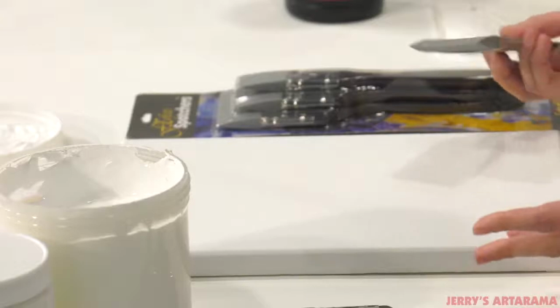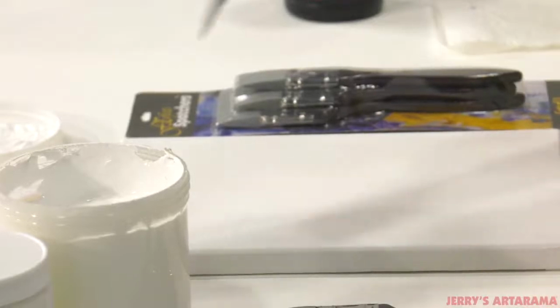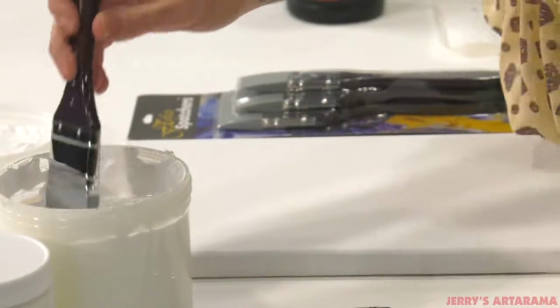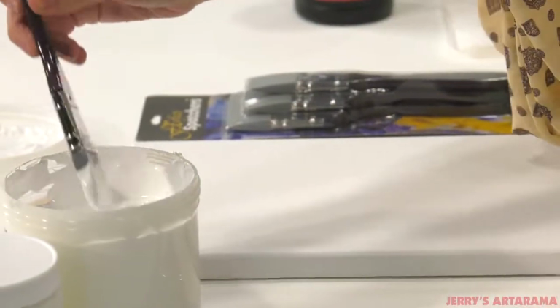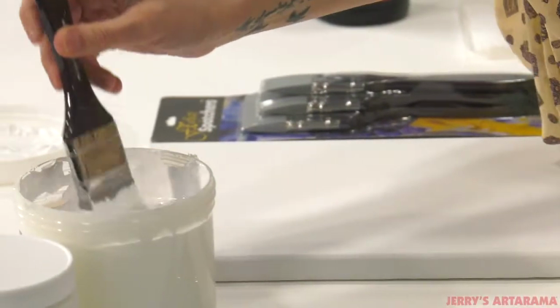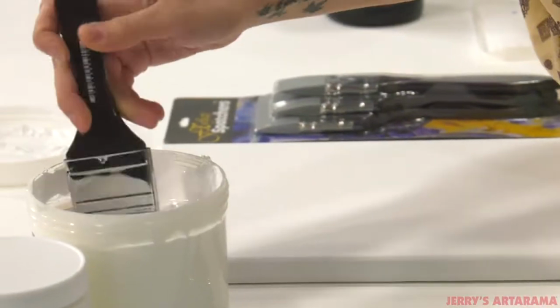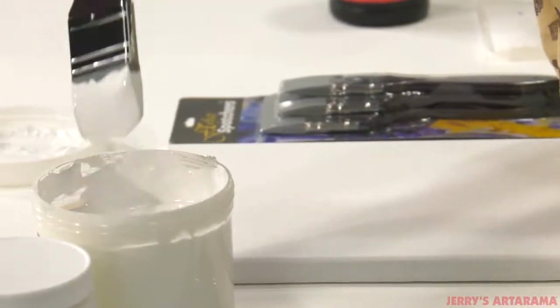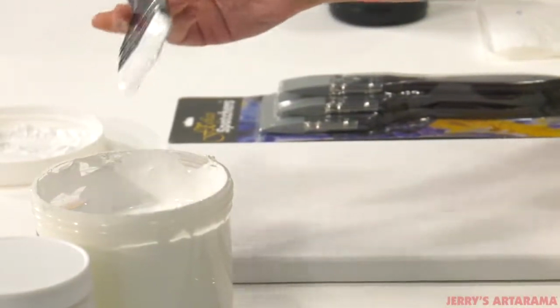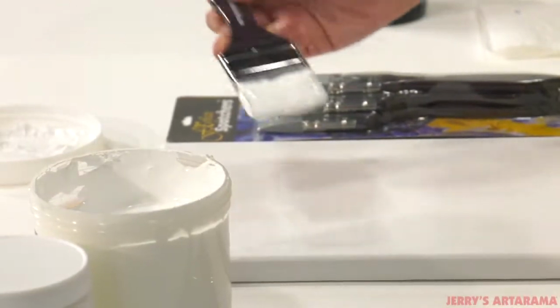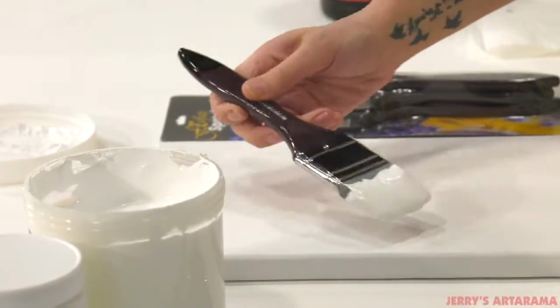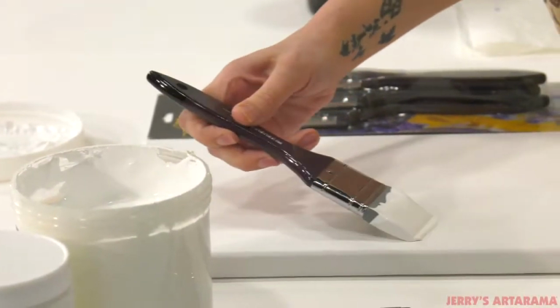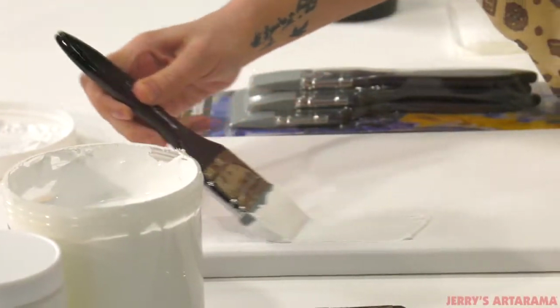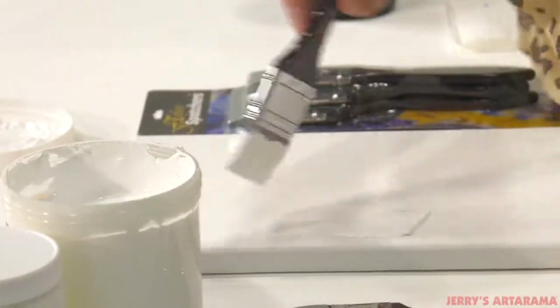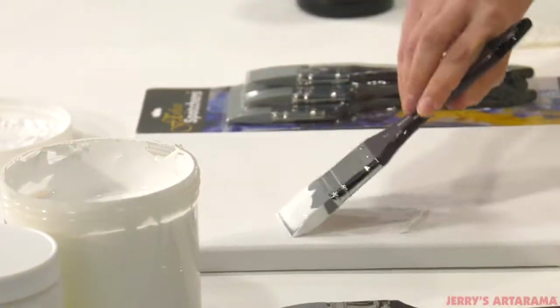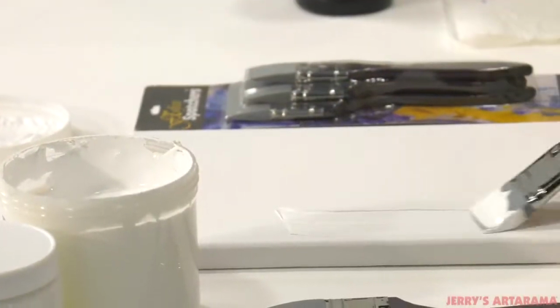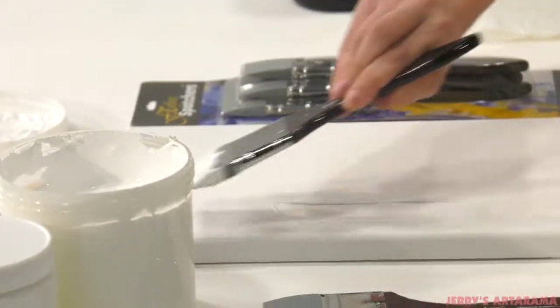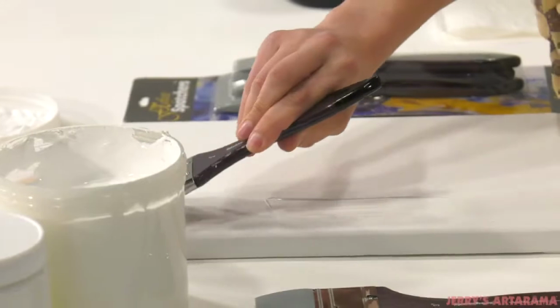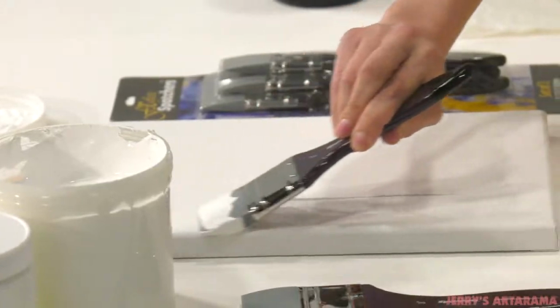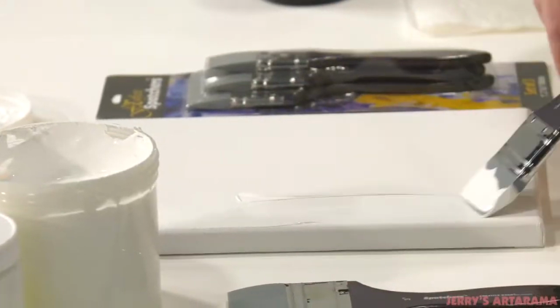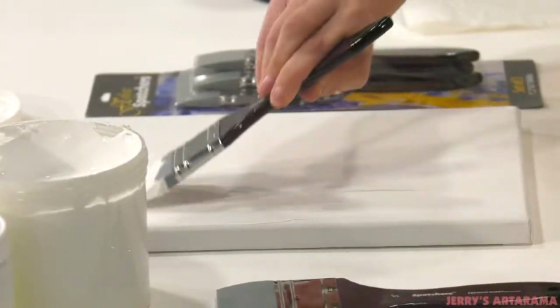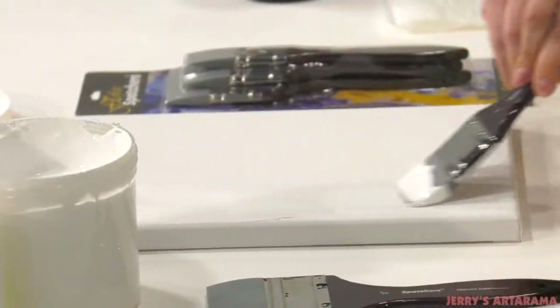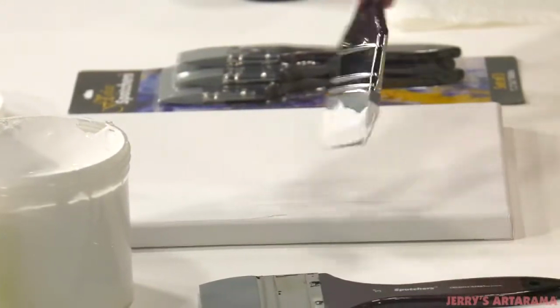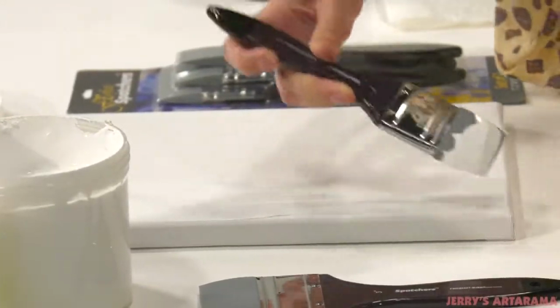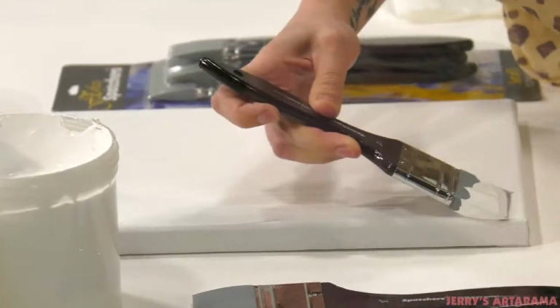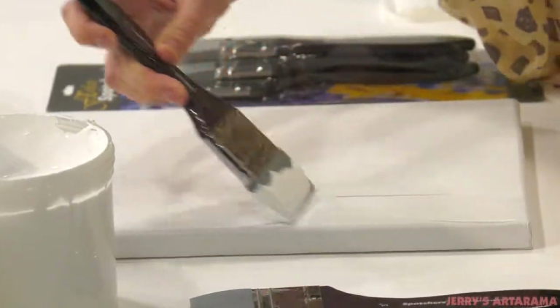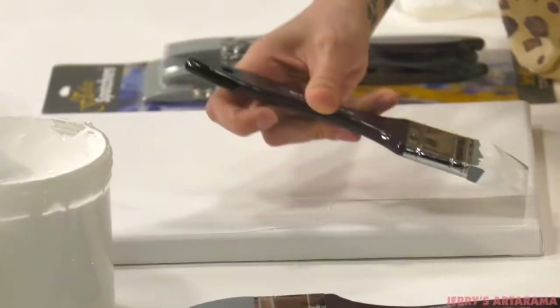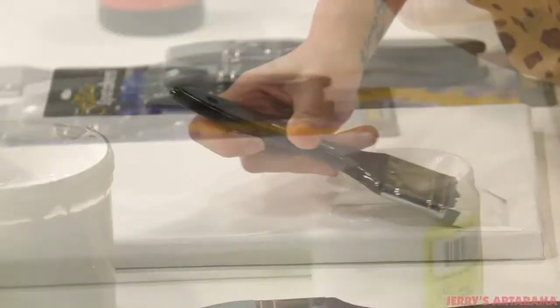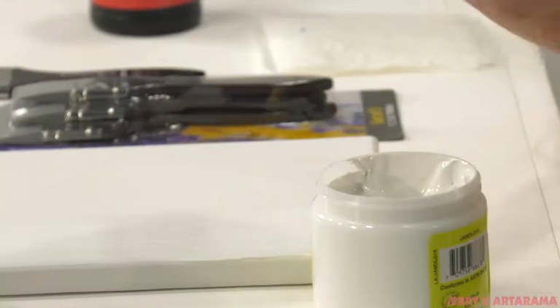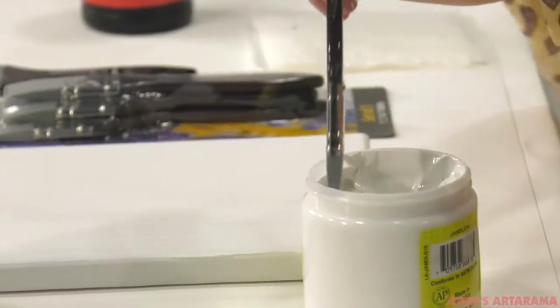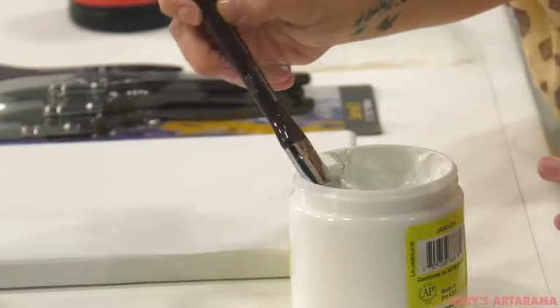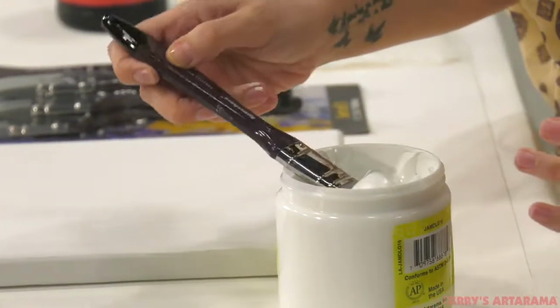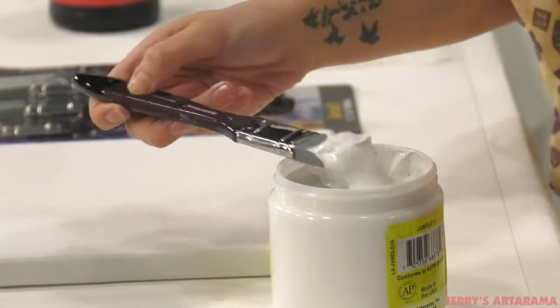Try using your FX spatchers for any number of applications, such as applying gesso, unique painting techniques, or with mediums such as modeling paste to create dramatic impasto effects.